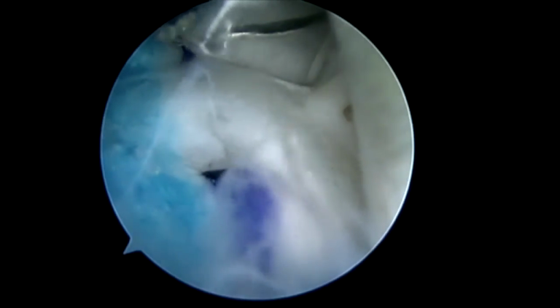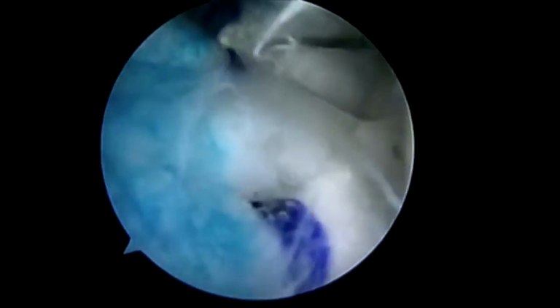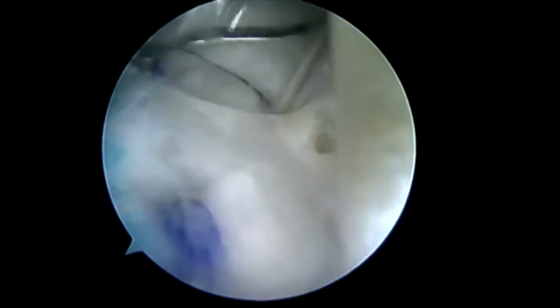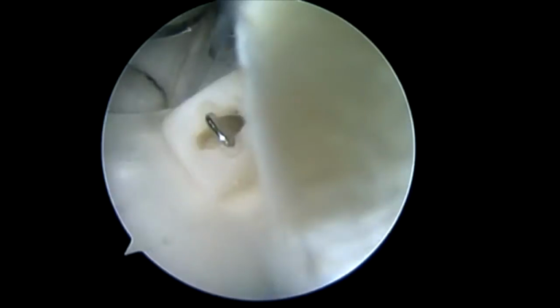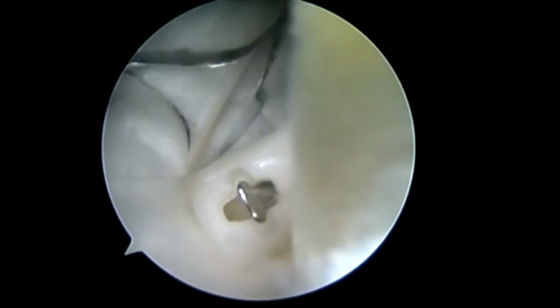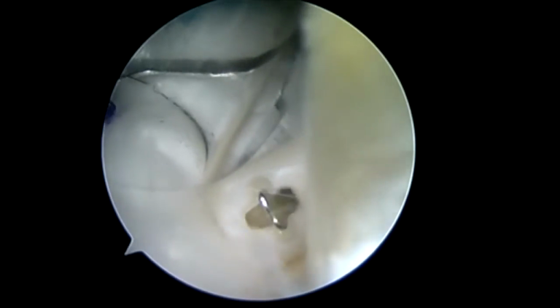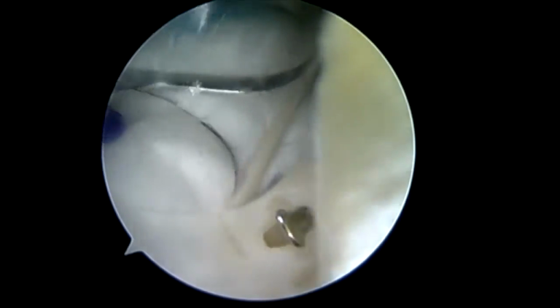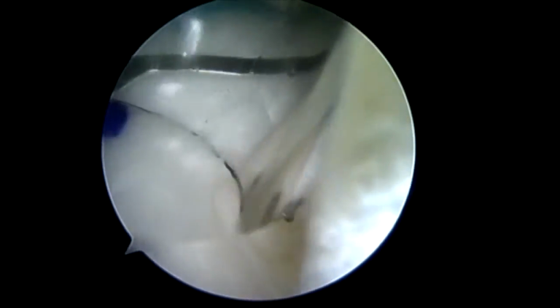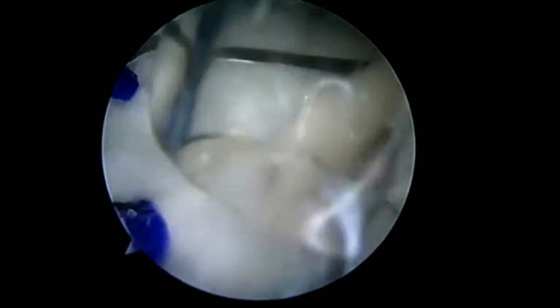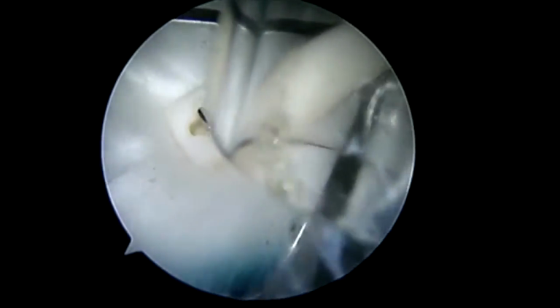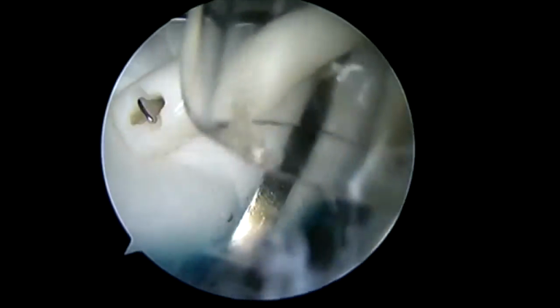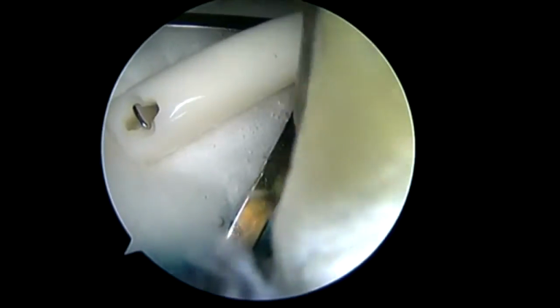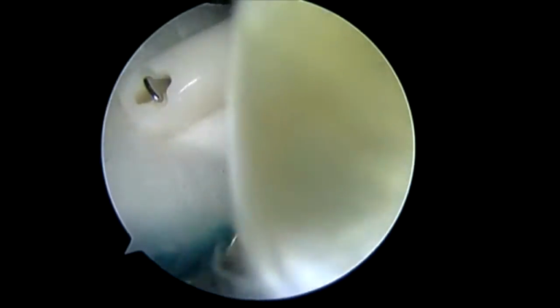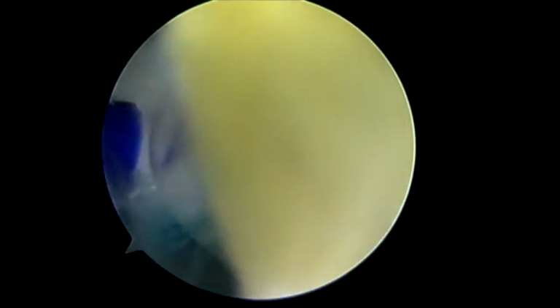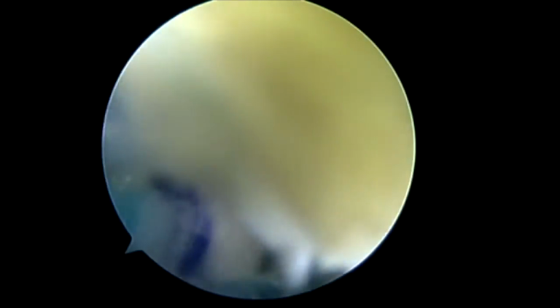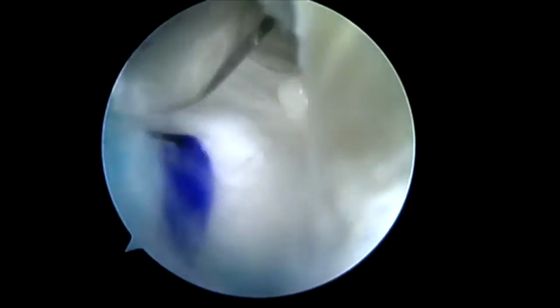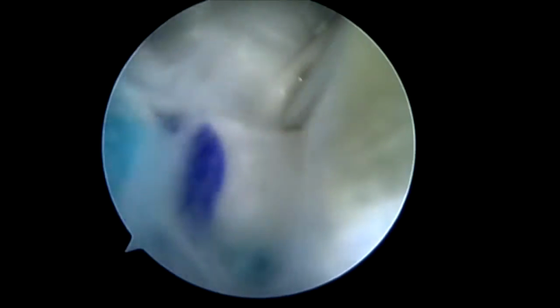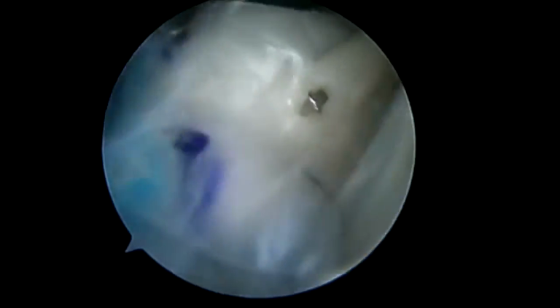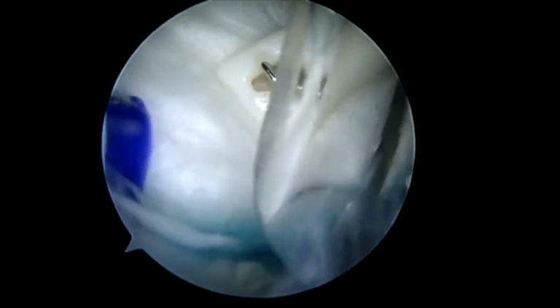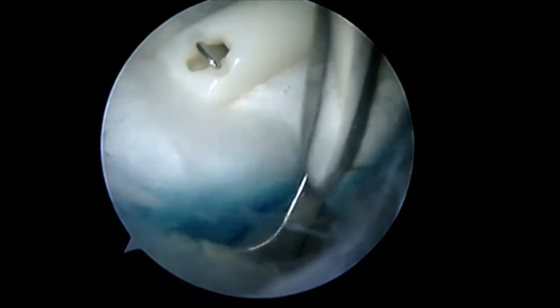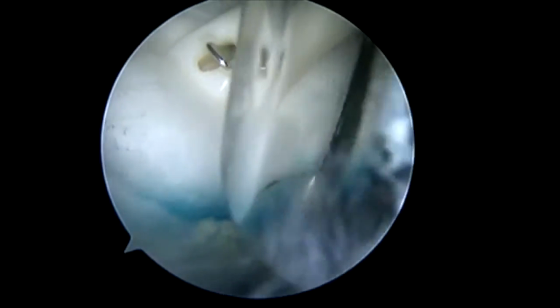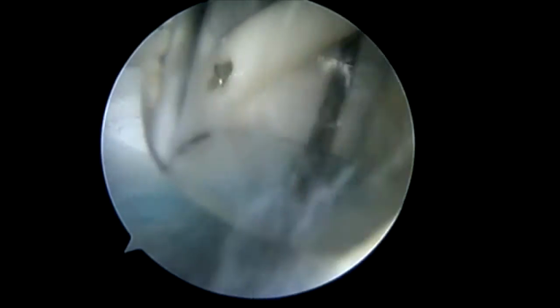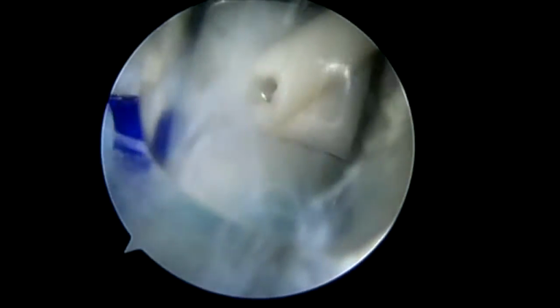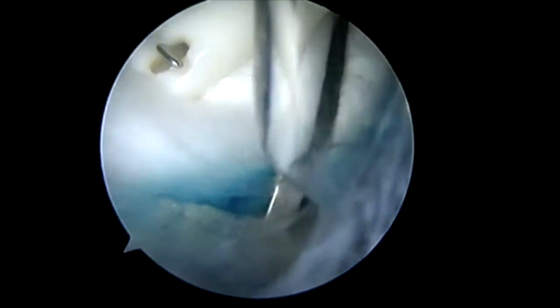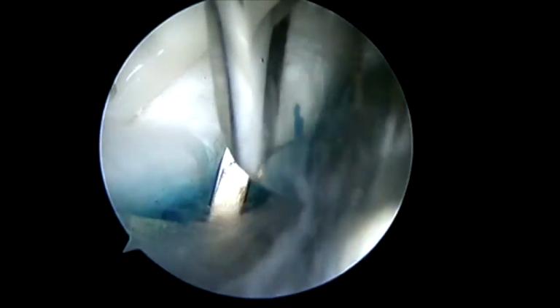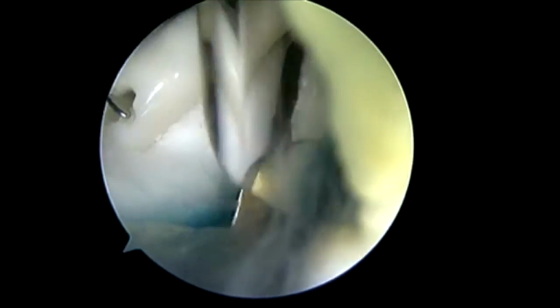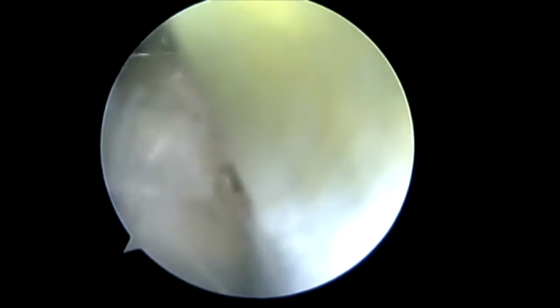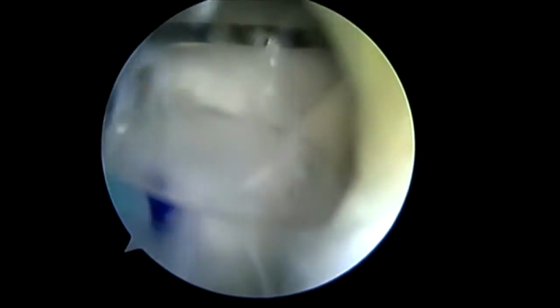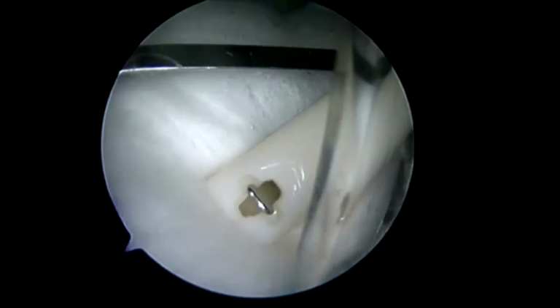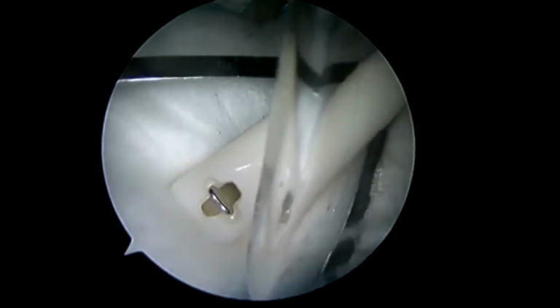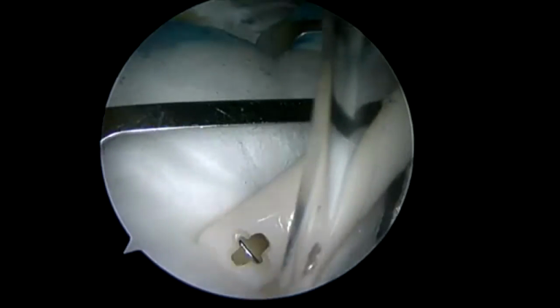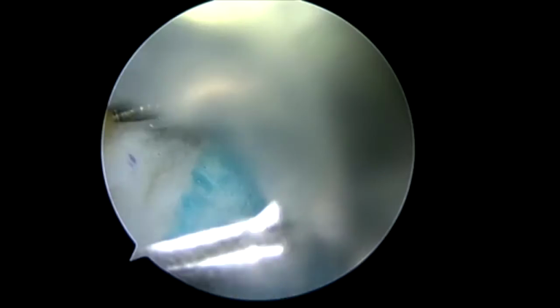We want to fixate this medially, anteriorly, and posteriorly with these blue absorbable staples that come with the kit. And once we've got adequate and secure fixation, then we'll move laterally.